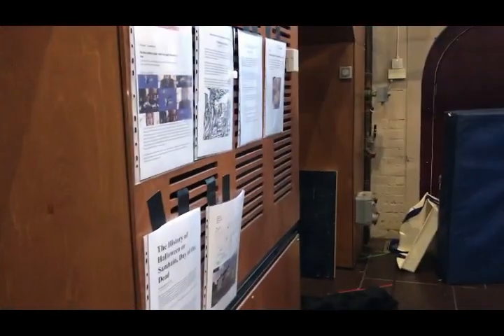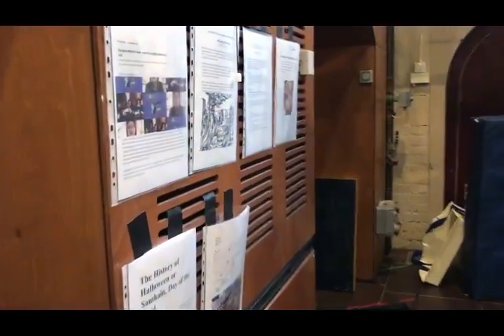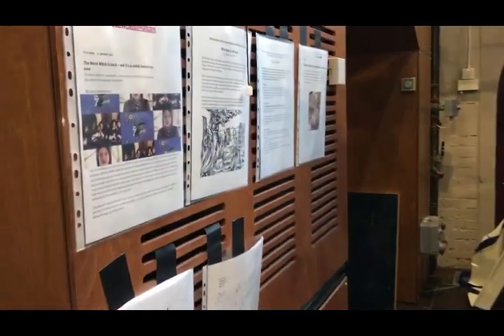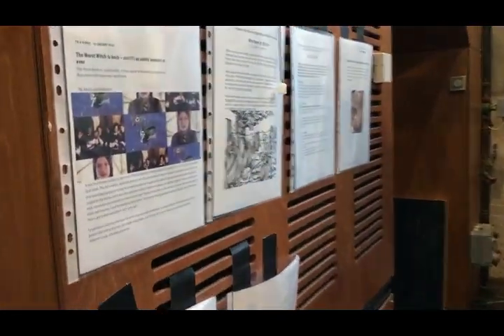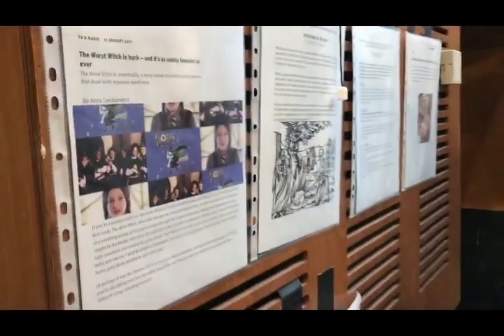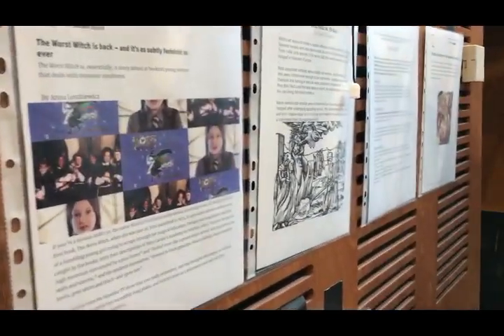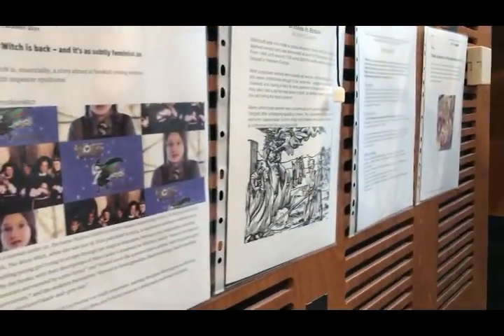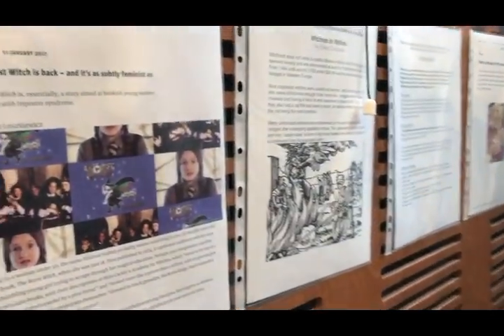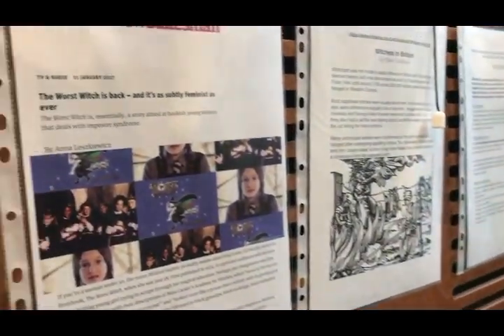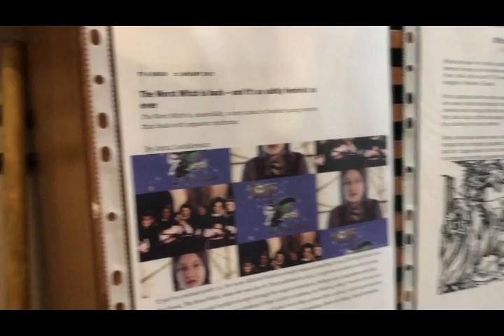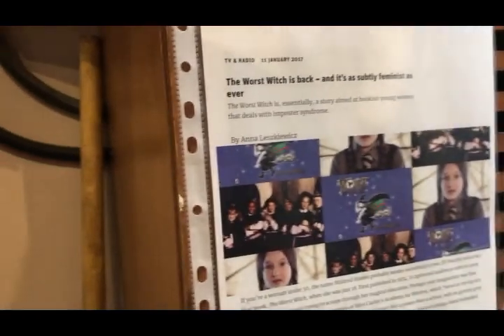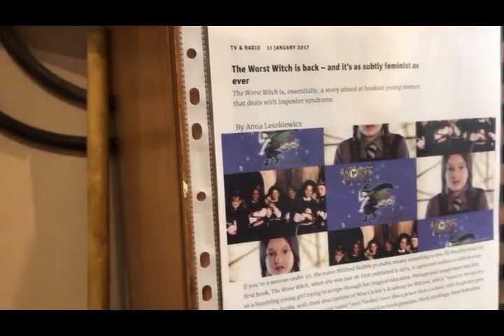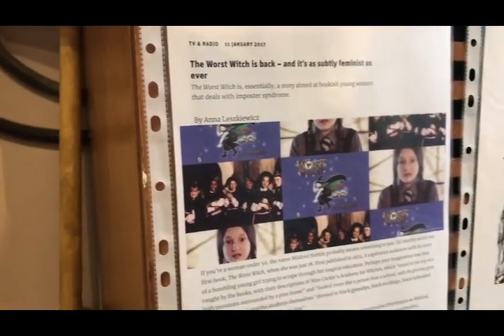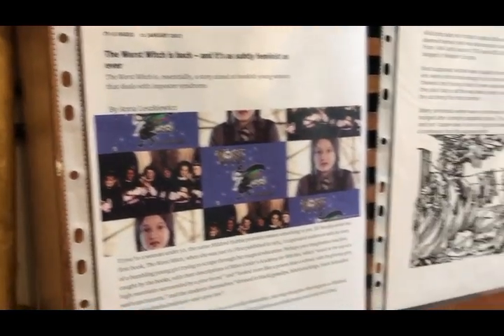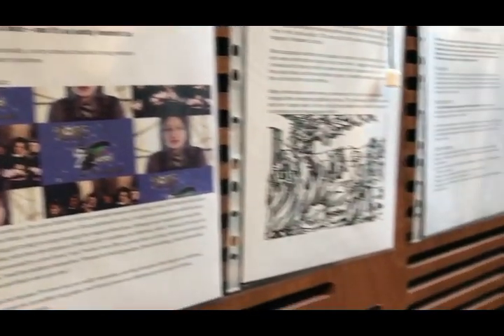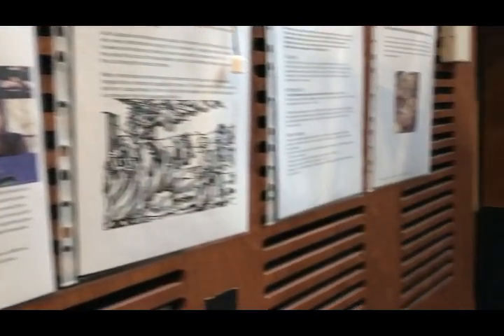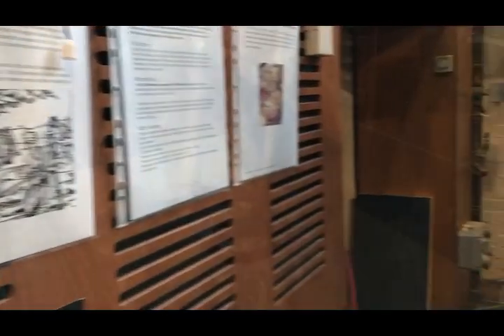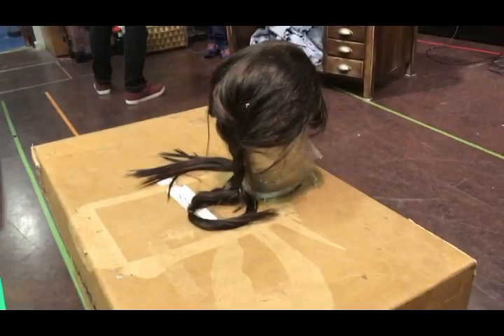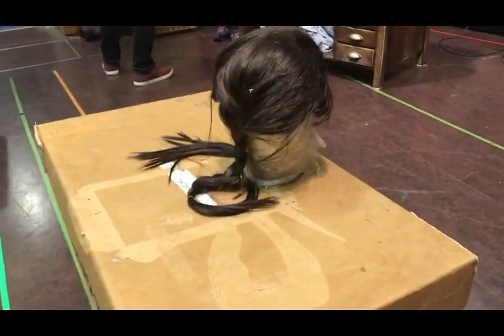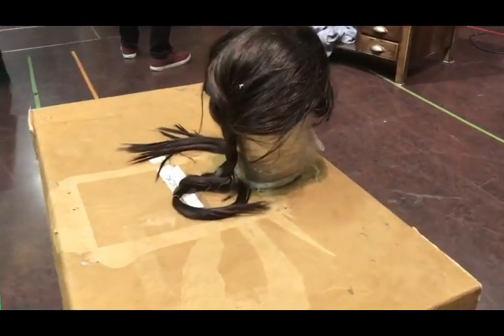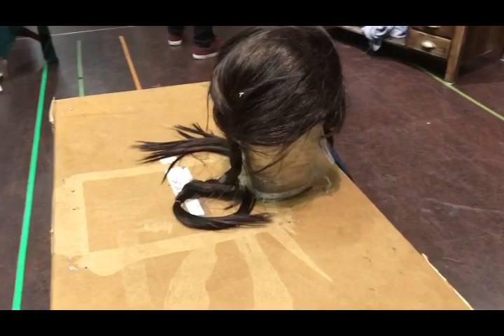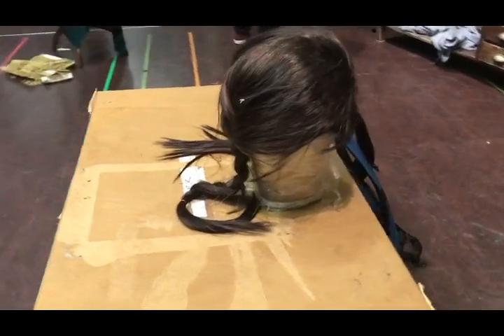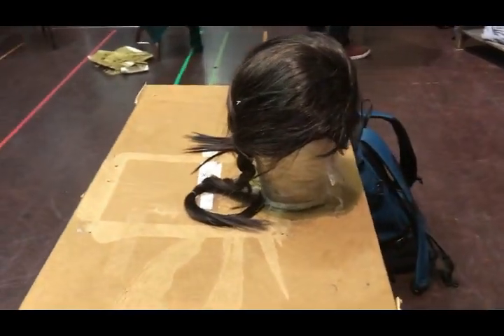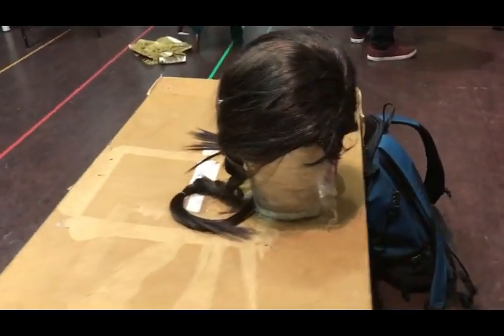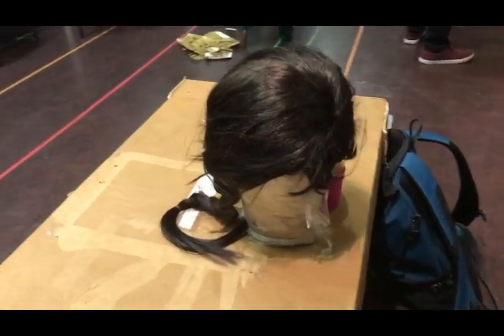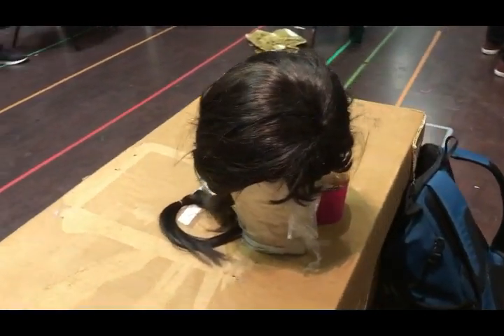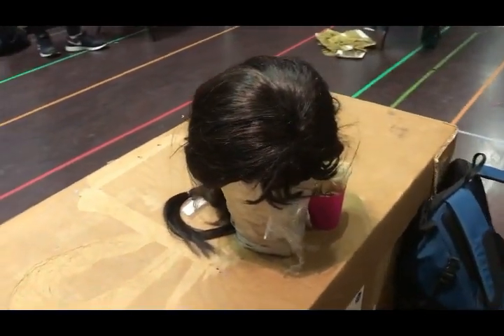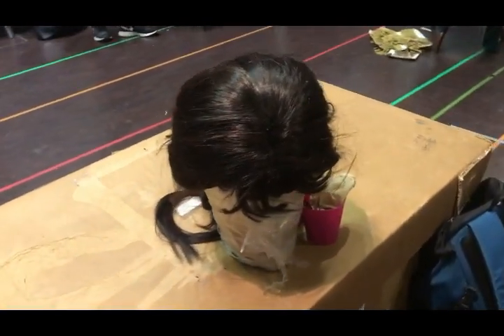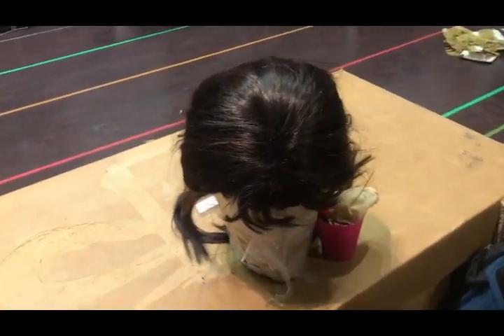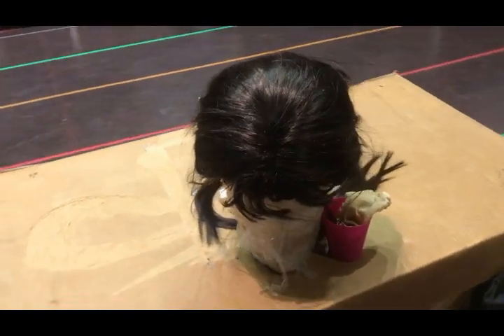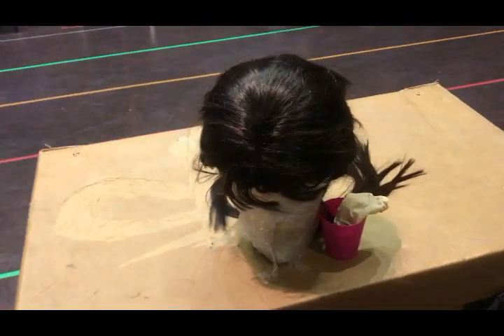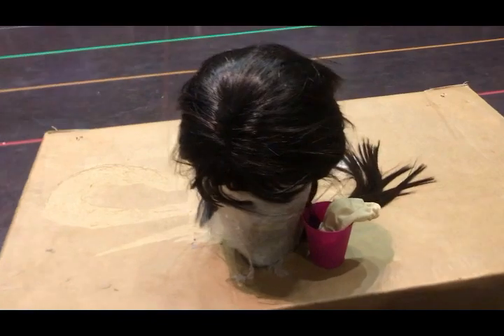And on the wall here we have some of our resources, including this amazing article from The New Statesman, which we found really inspiring. Guess whose hair this is — discarded after a long day of rehearsing, ready to be worn again tomorrow.